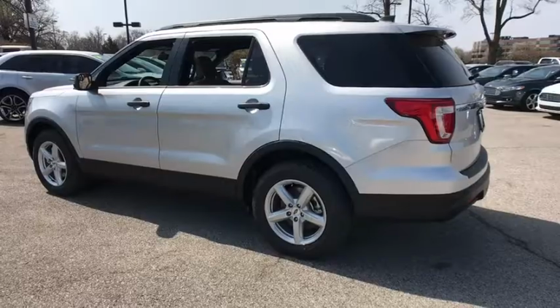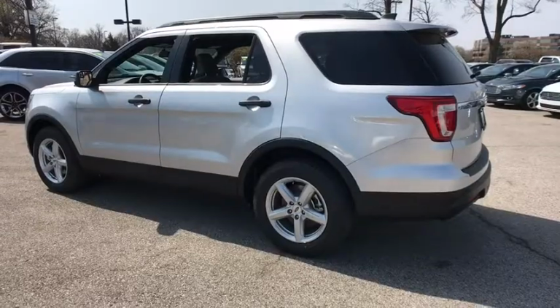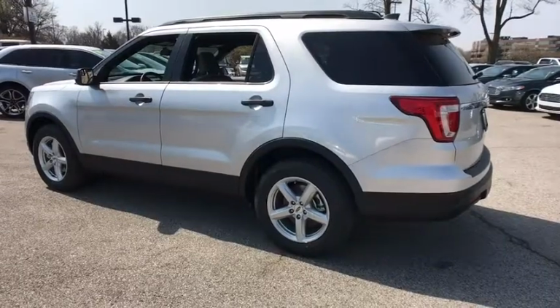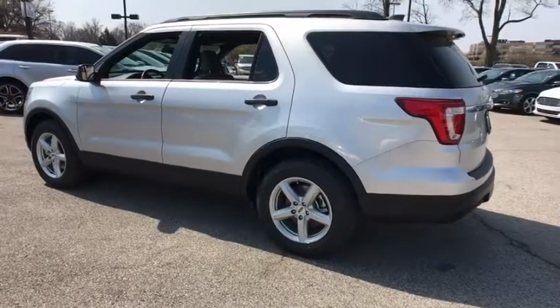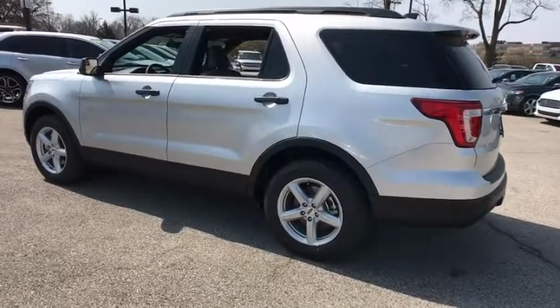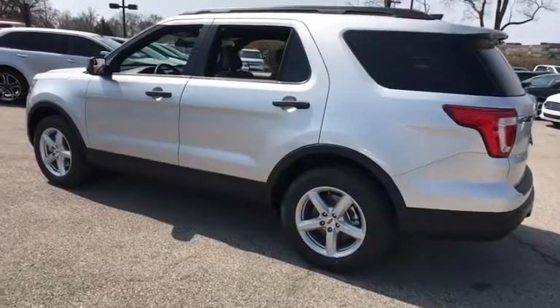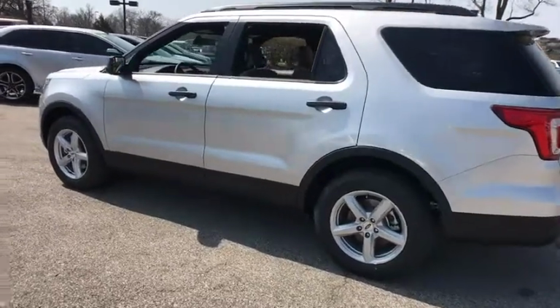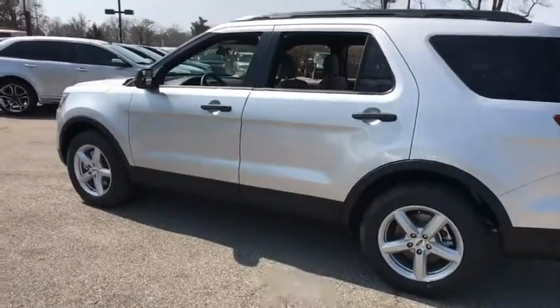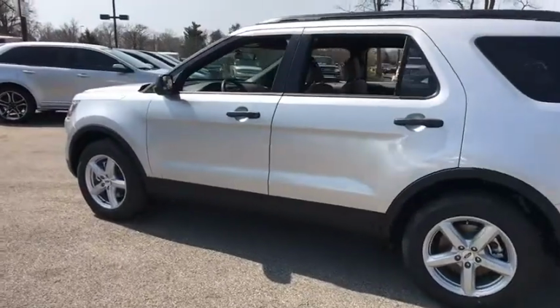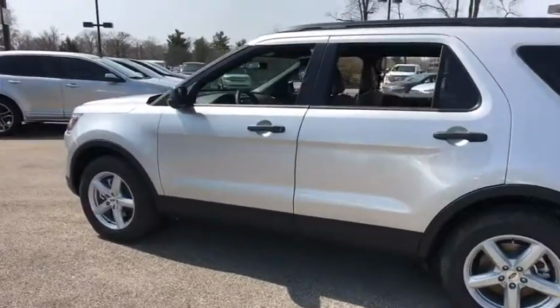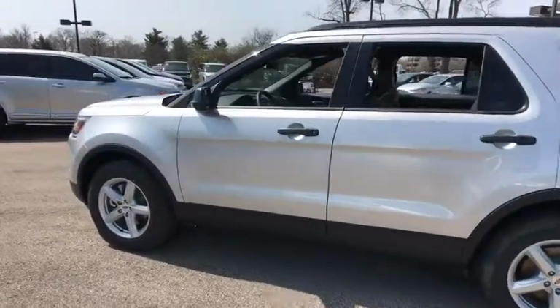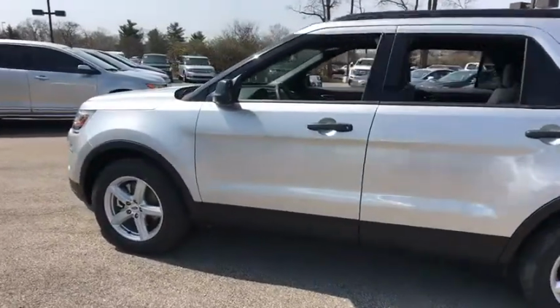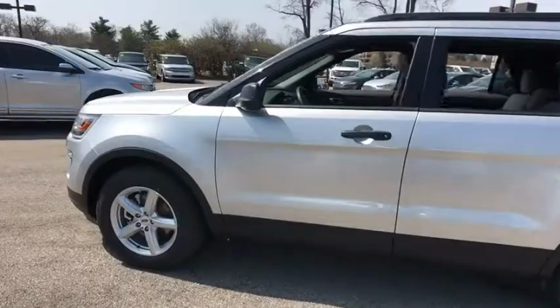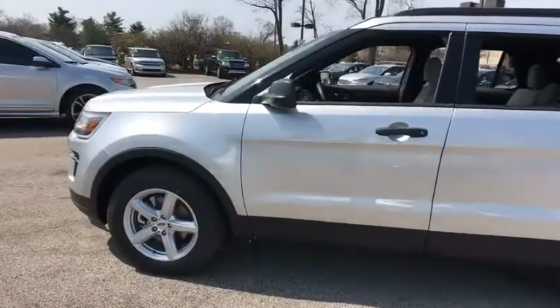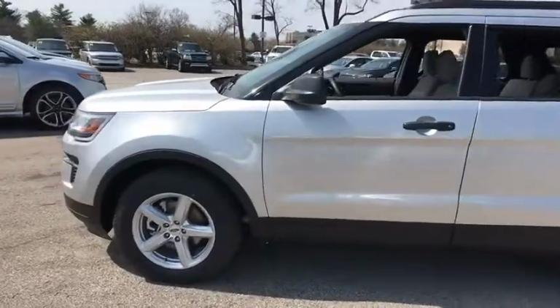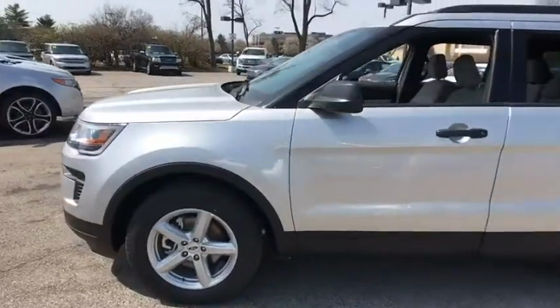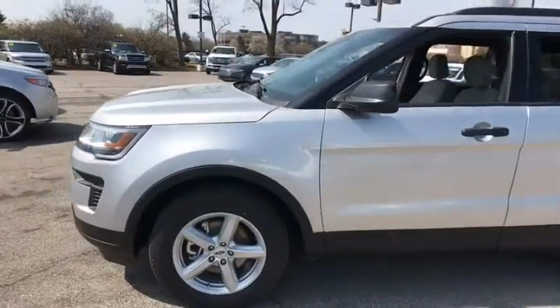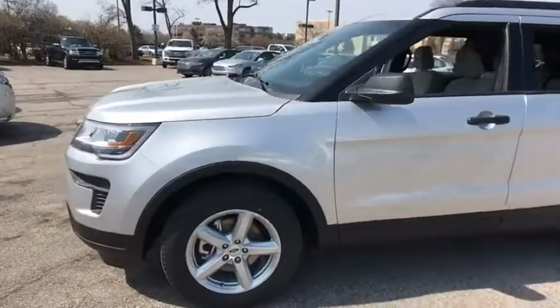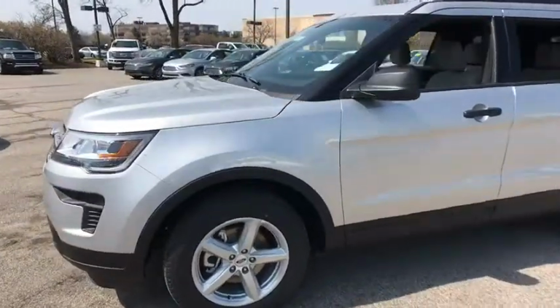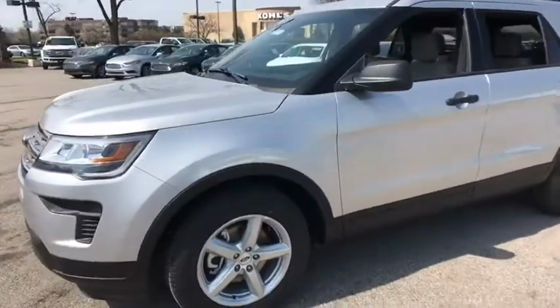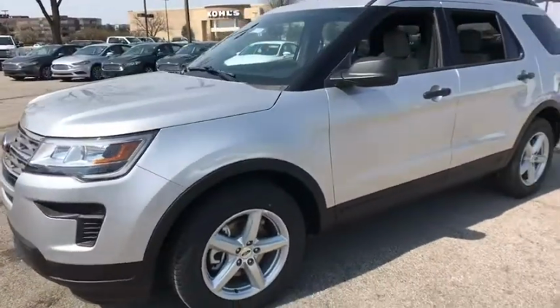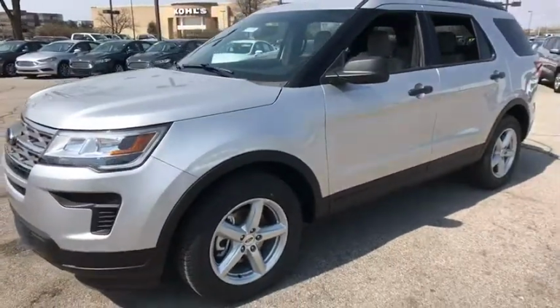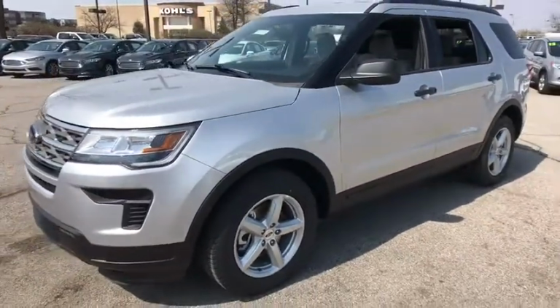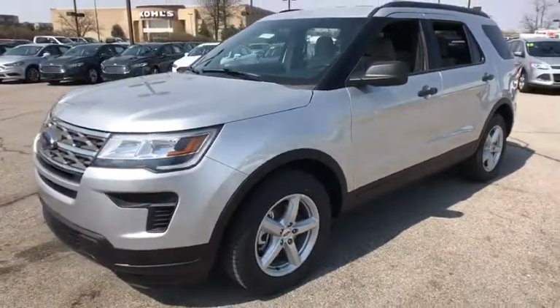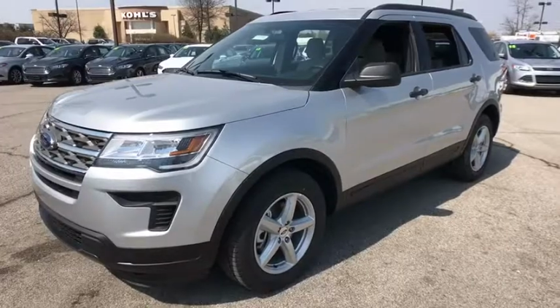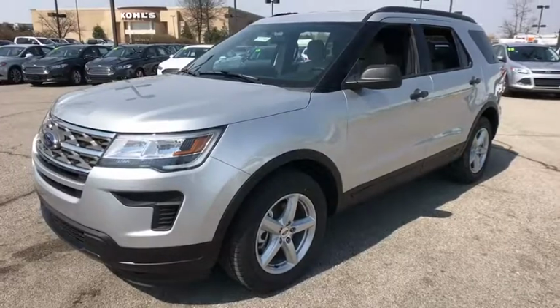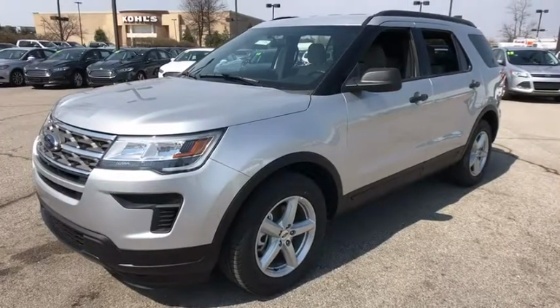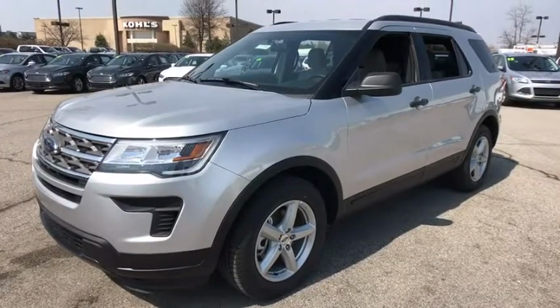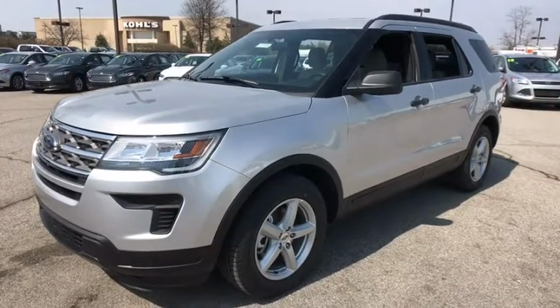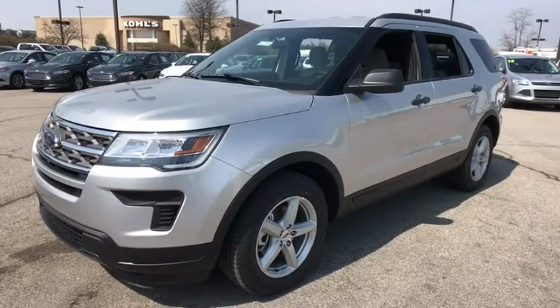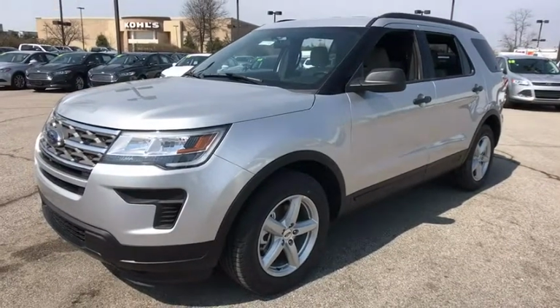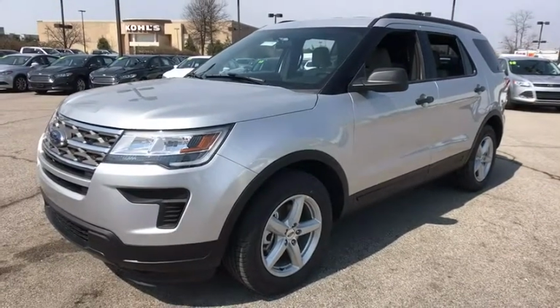The 2018 Ford Explorer. You've got a lot of capabilities to call on in a Ford Explorer. Don't underestimate your choices. This vehicle has less than 100 miles. Here are some of this vehicle's great options.